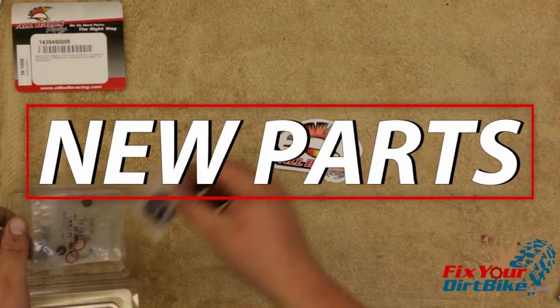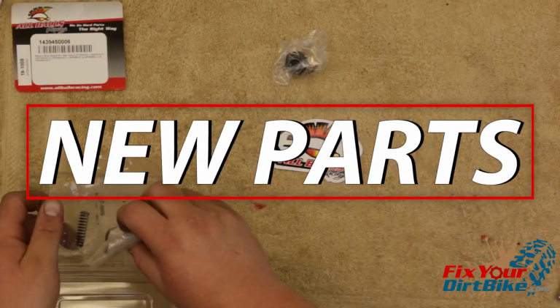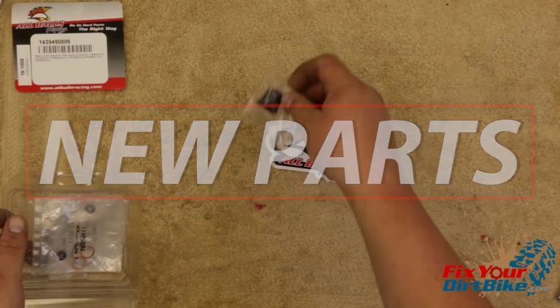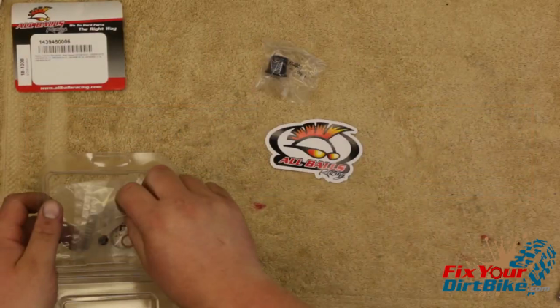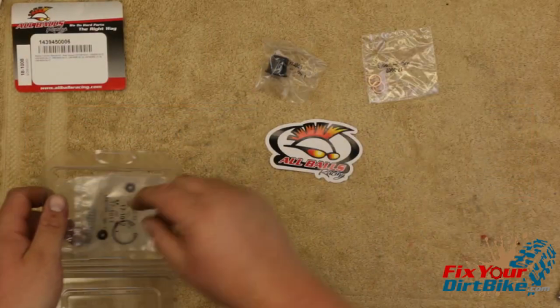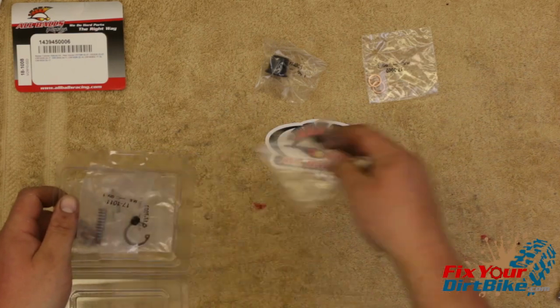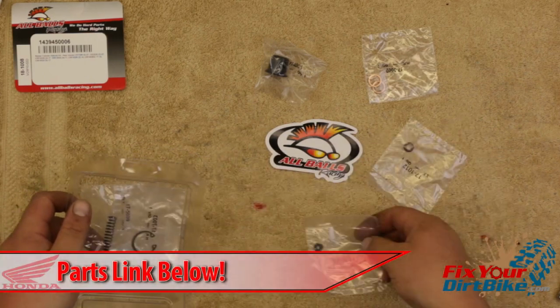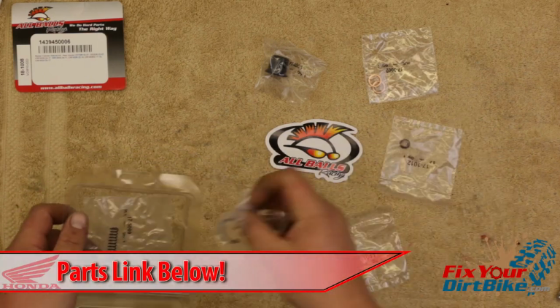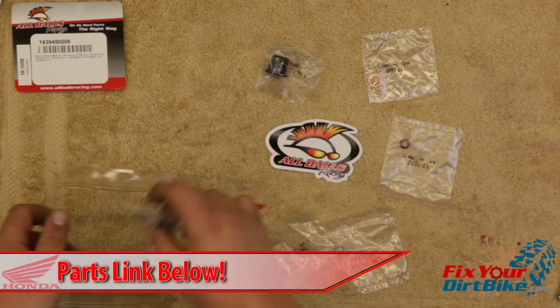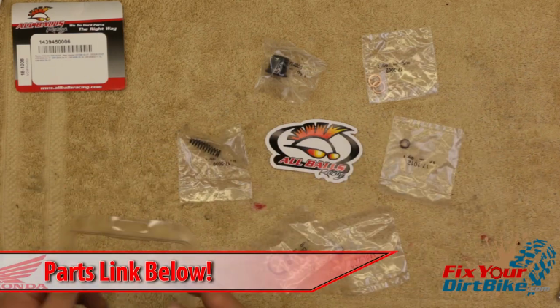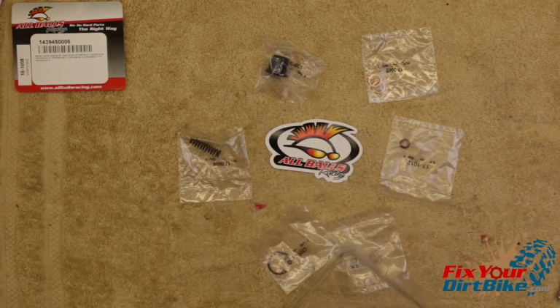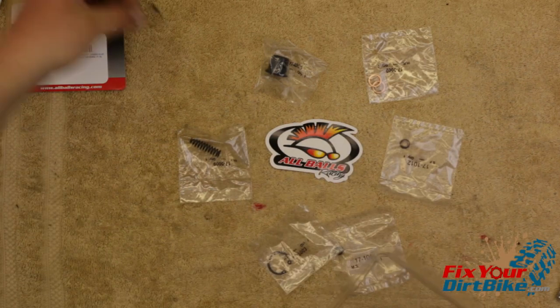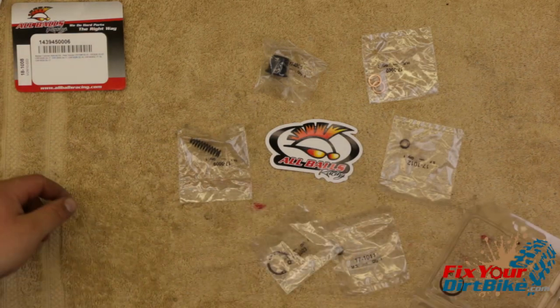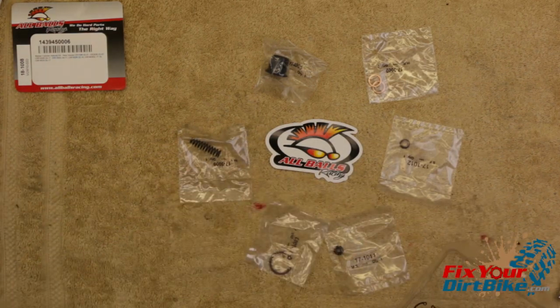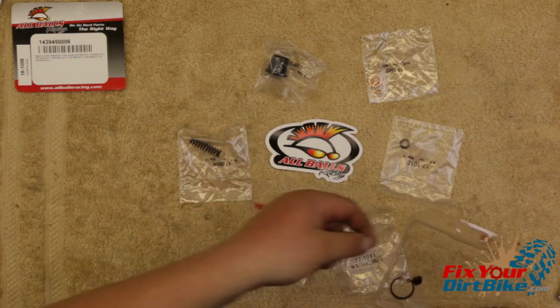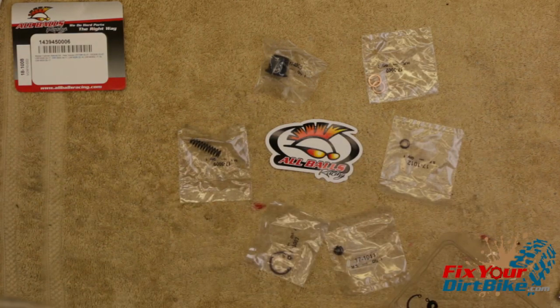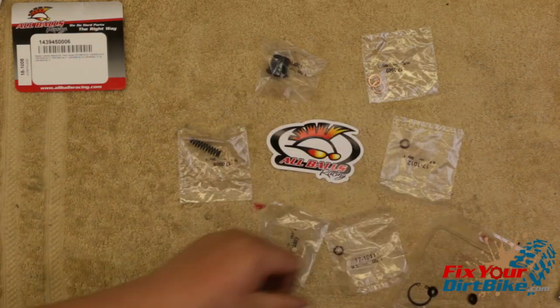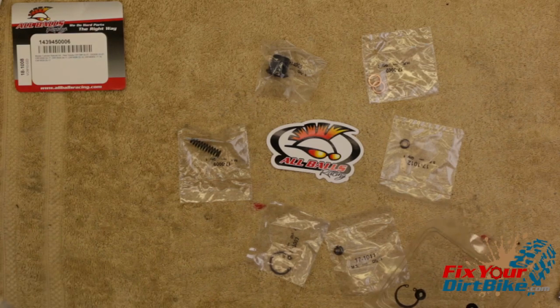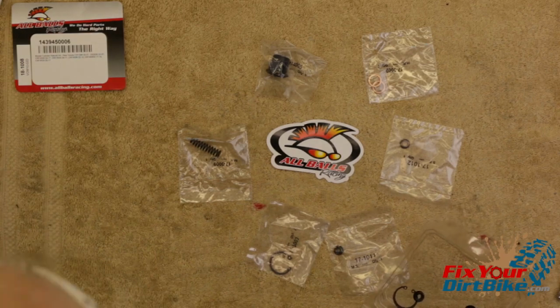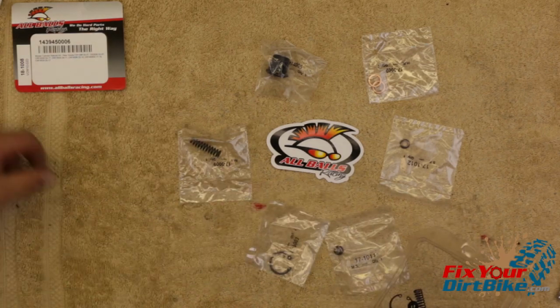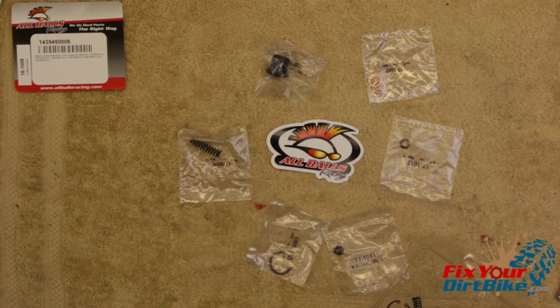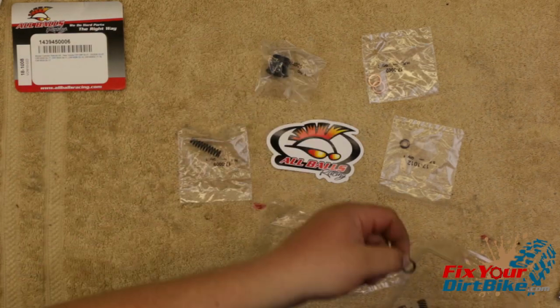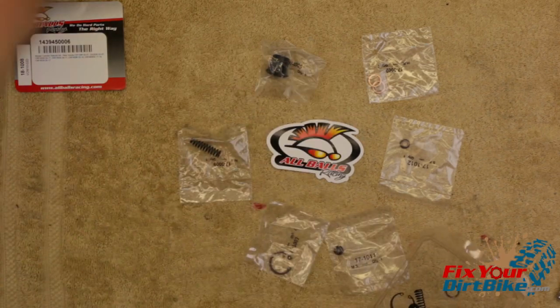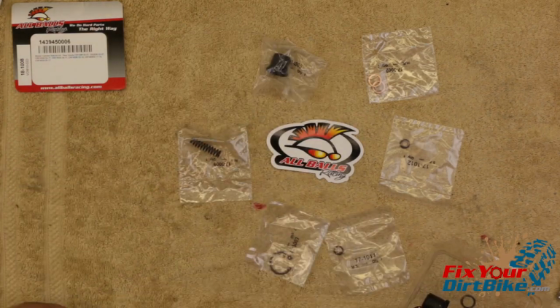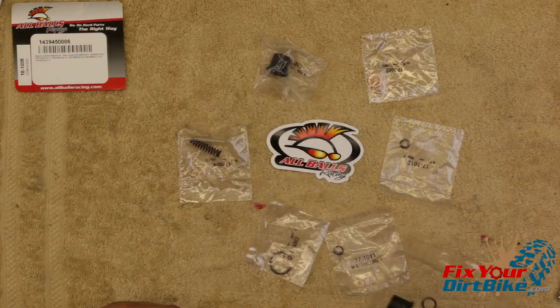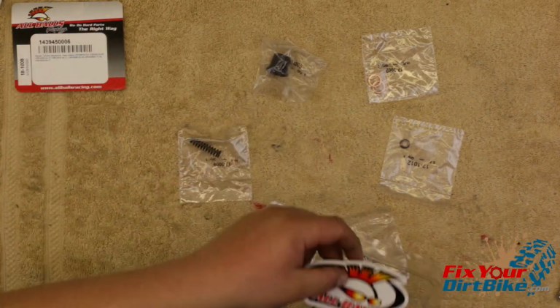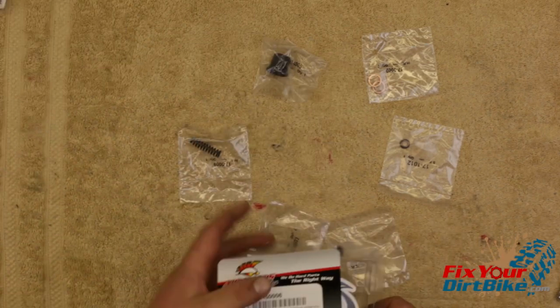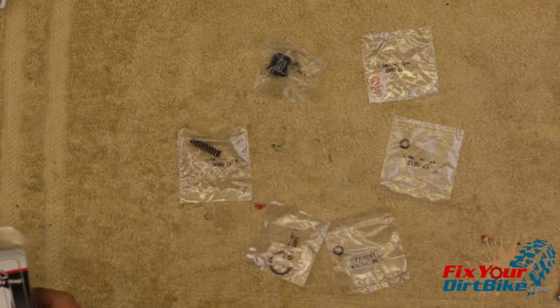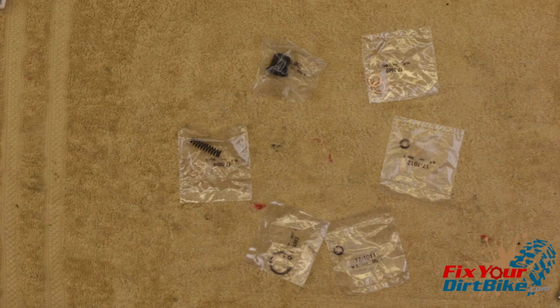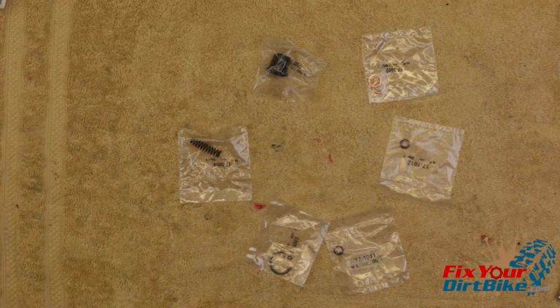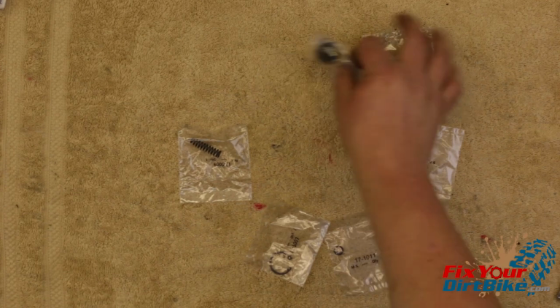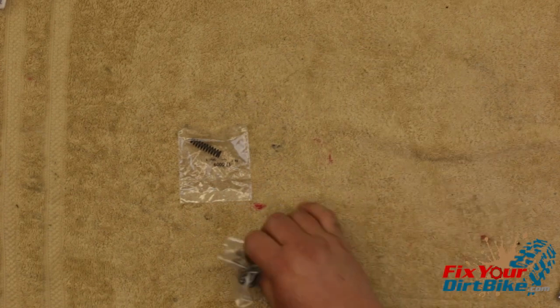Before assembly, take stock of your new parts. I am installing an all-balls rebuild kit that includes a new push rod boot, banjo bolt seal washers, piston cups, spring clip, and piston spring. Make sure to match the old parts with the new parts so you don't throw away something you need unintentionally.